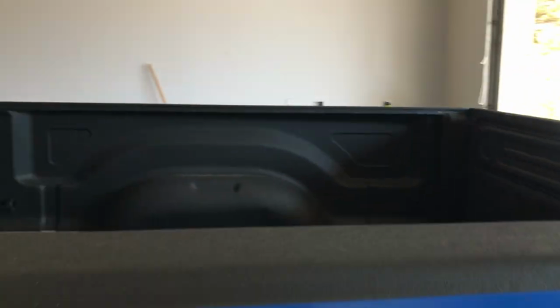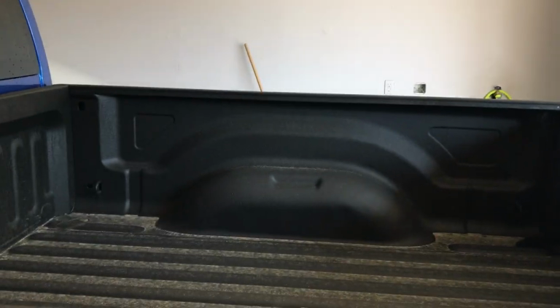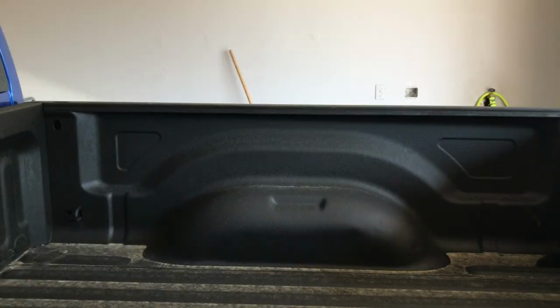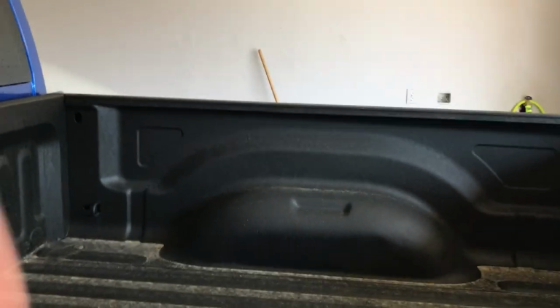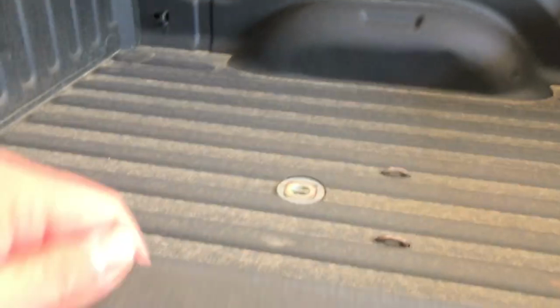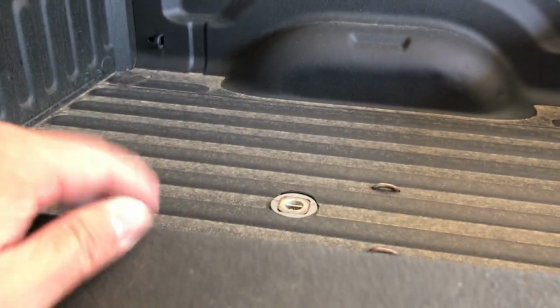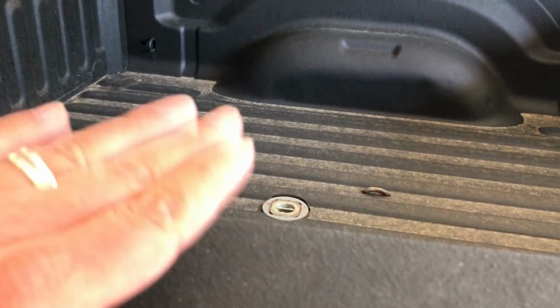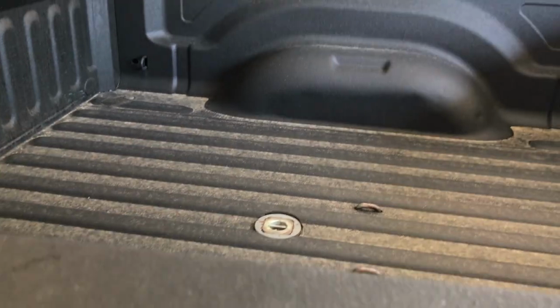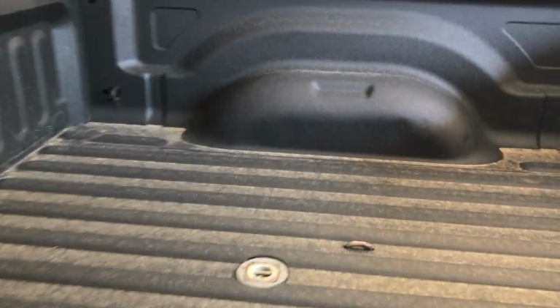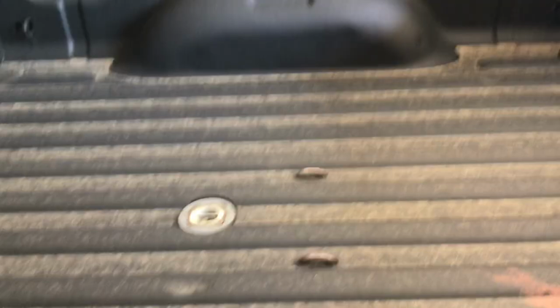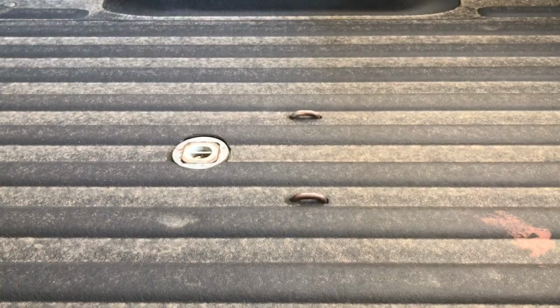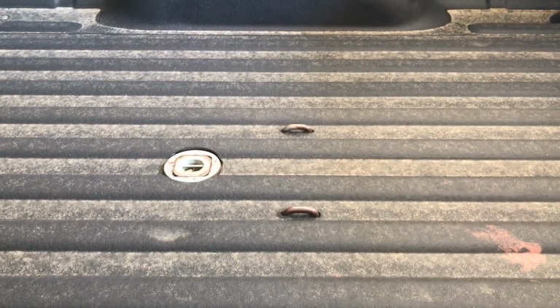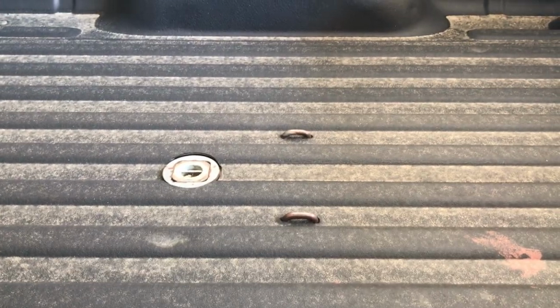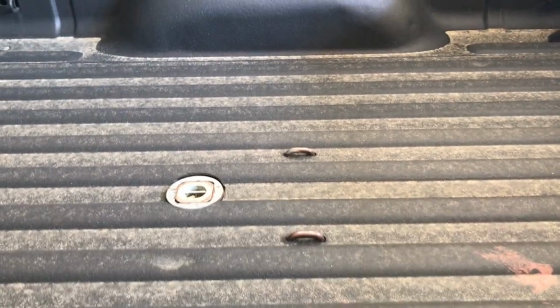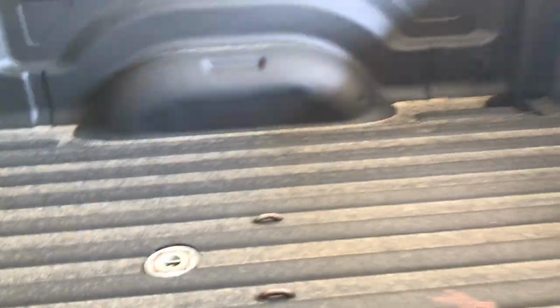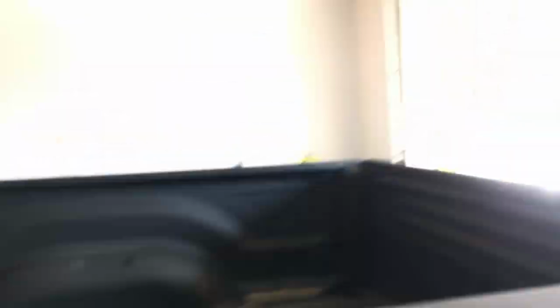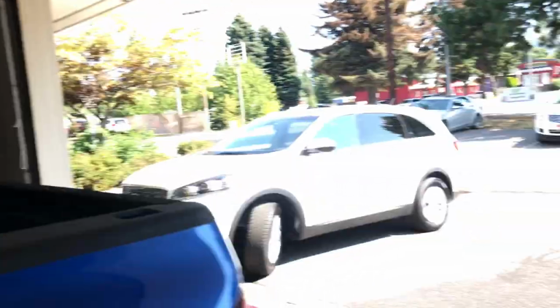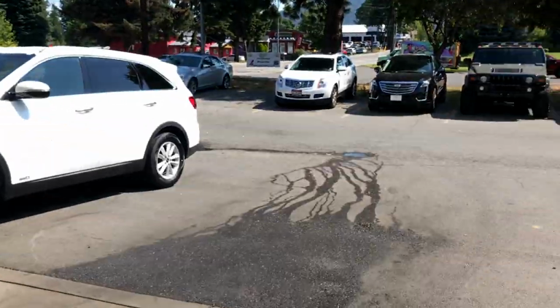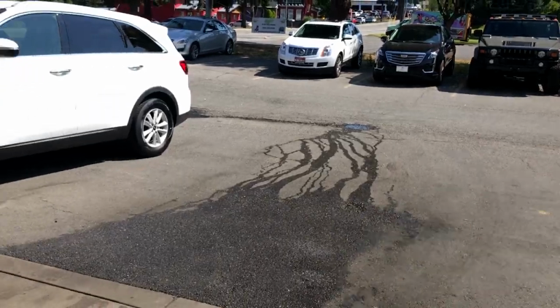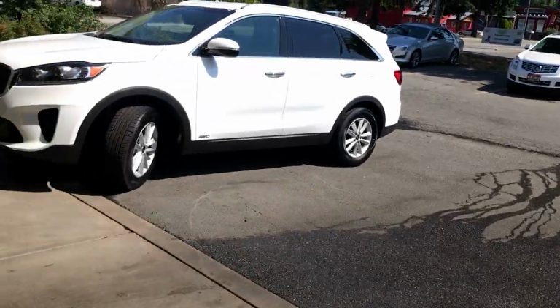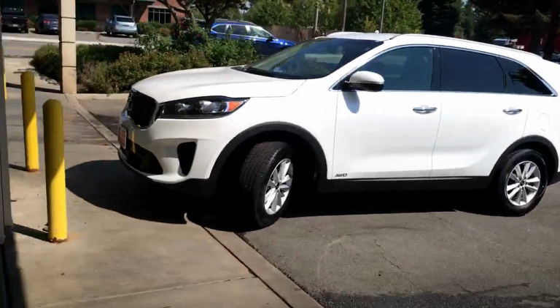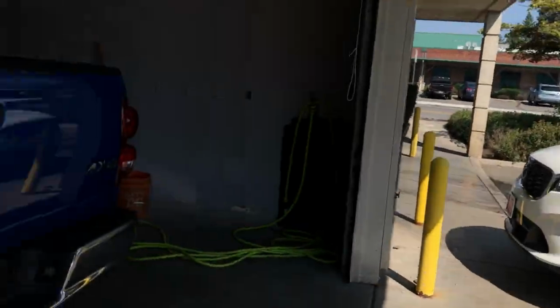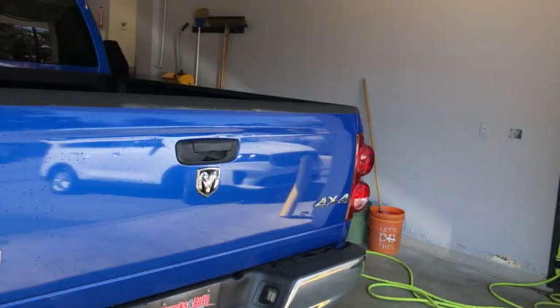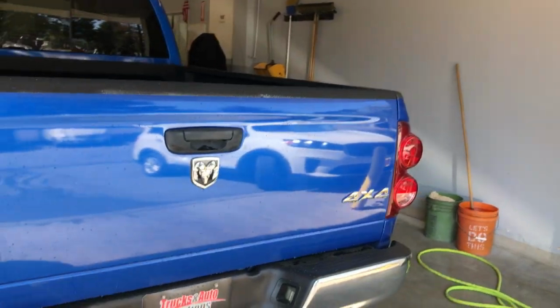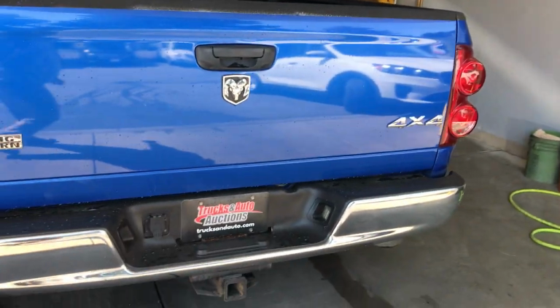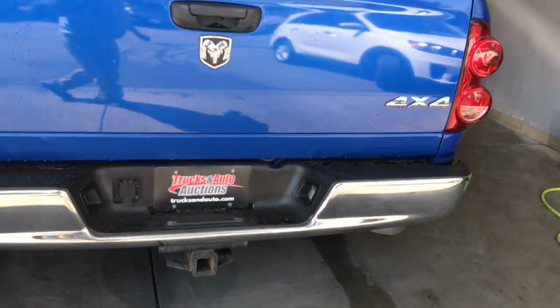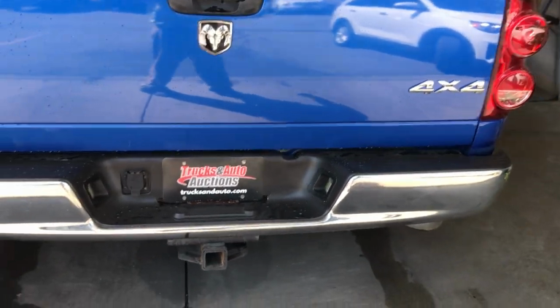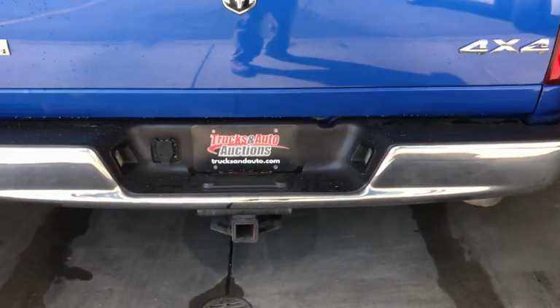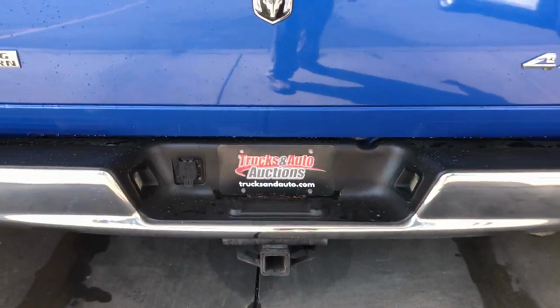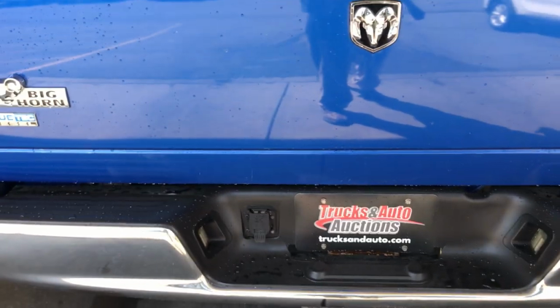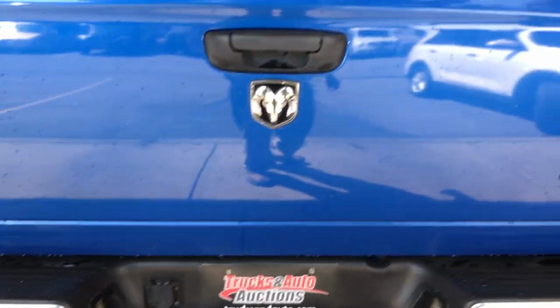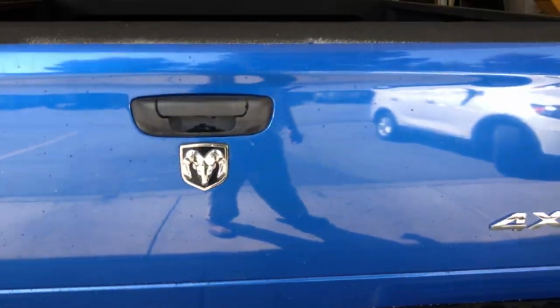It does have the spray-on bed liner. And then the hitch — it looks like for a fifth wheel. You mentioned towing your trailer, so whether you have a fifth wheel or a tow-behind, there's the tow hitch and the wiring harness as well.